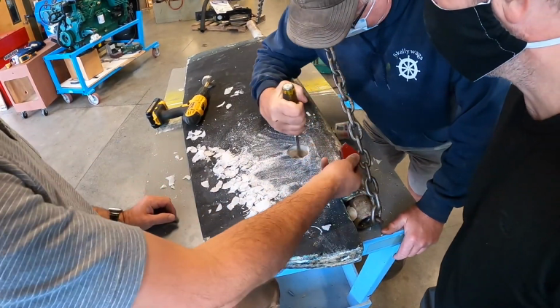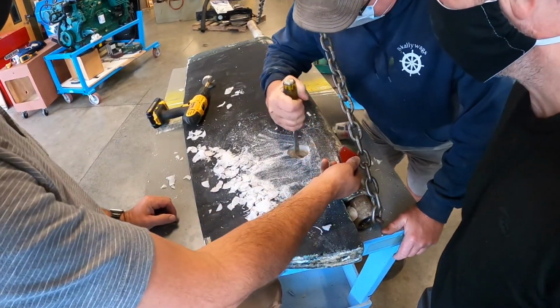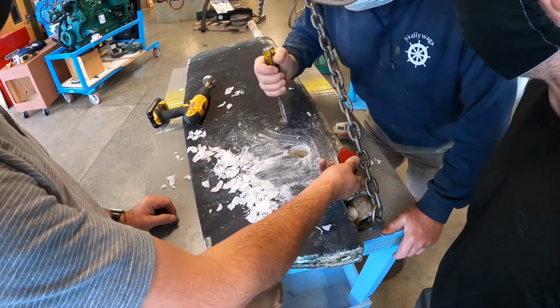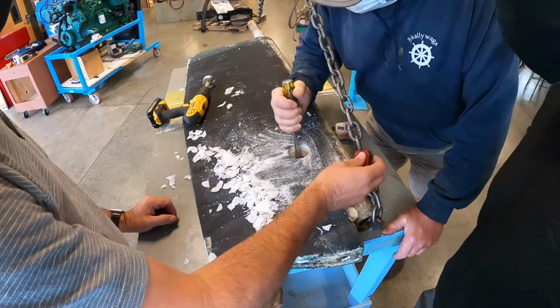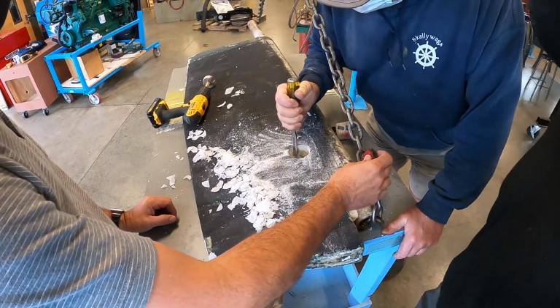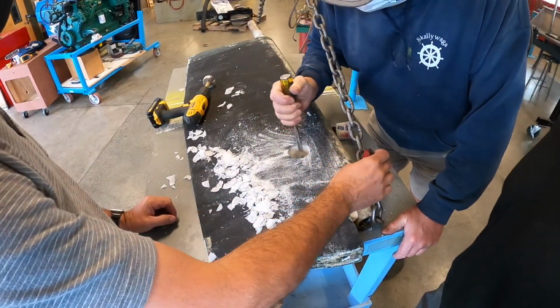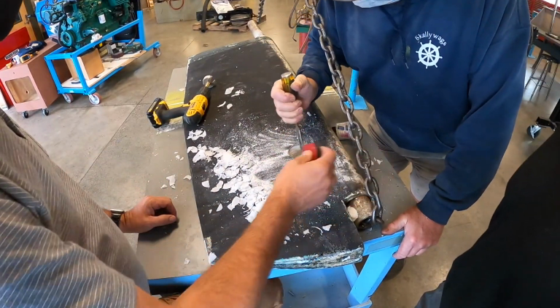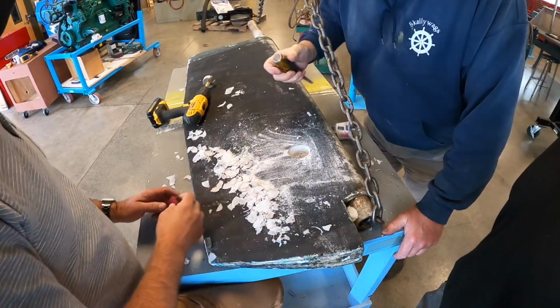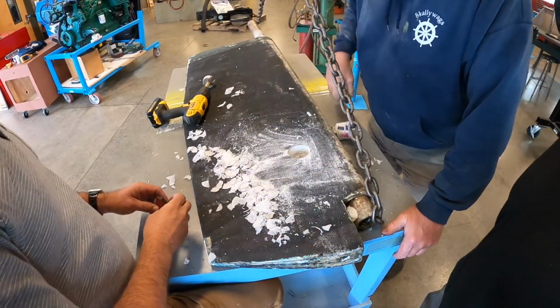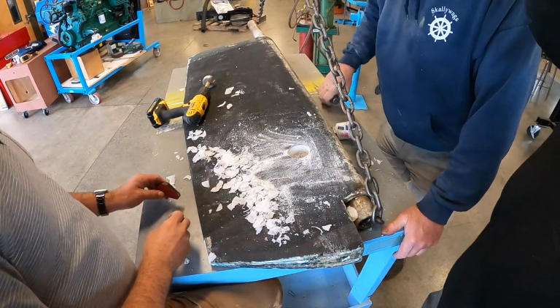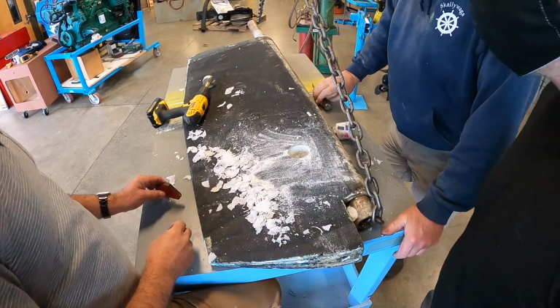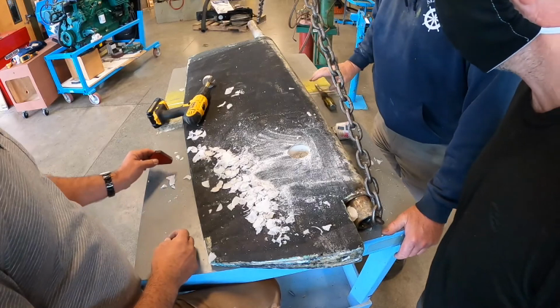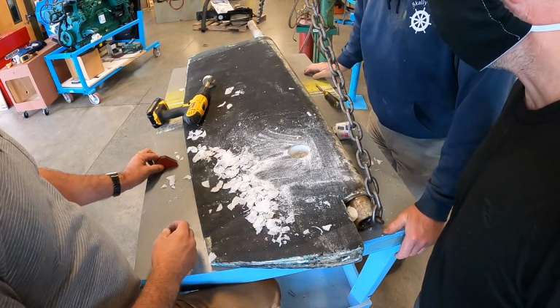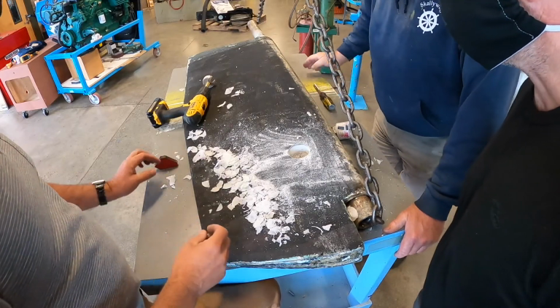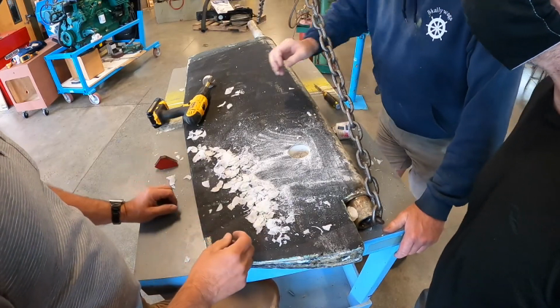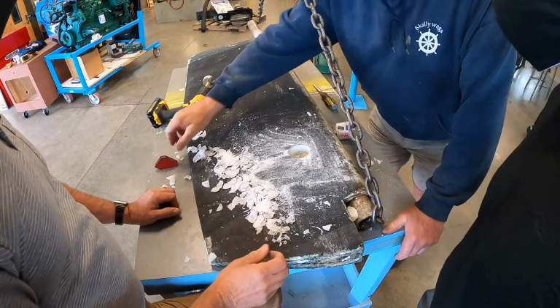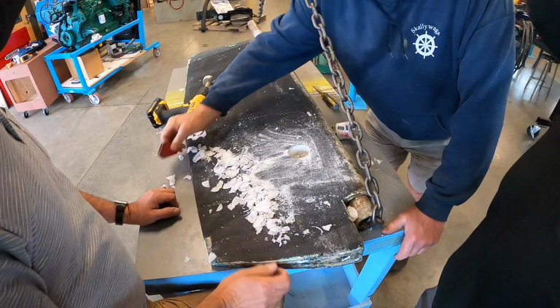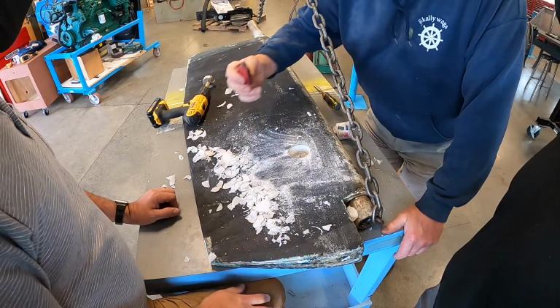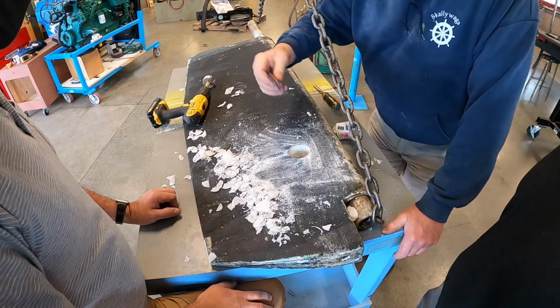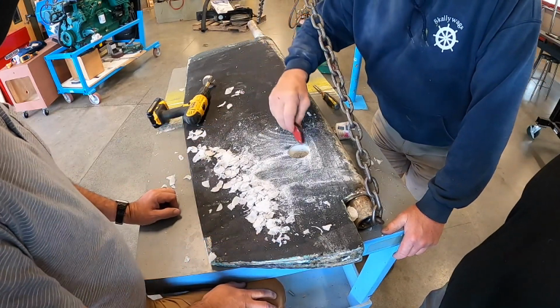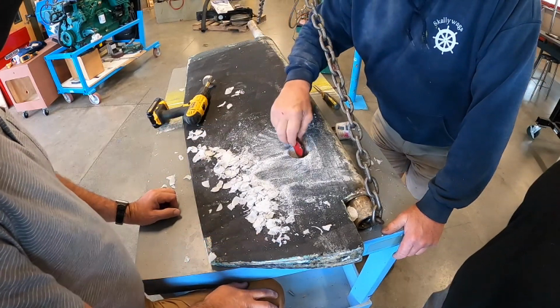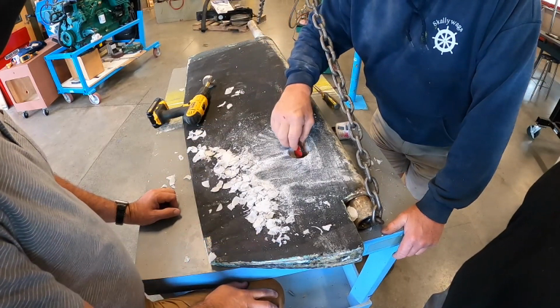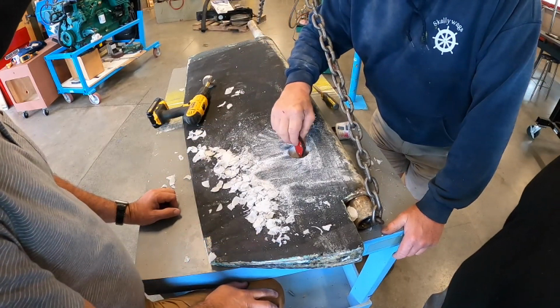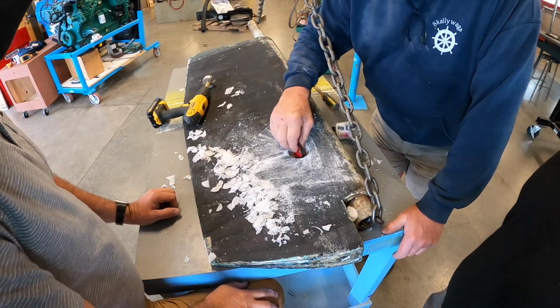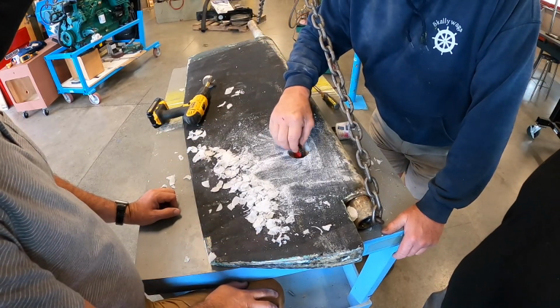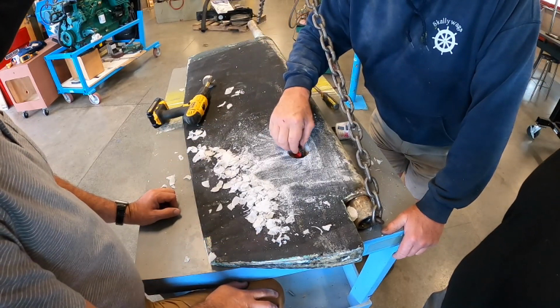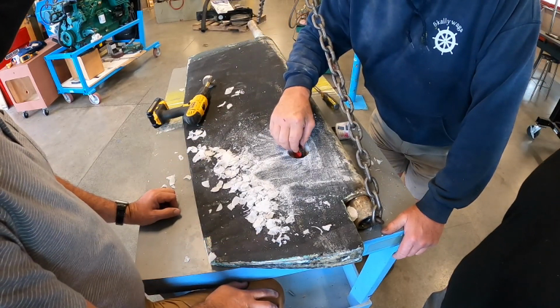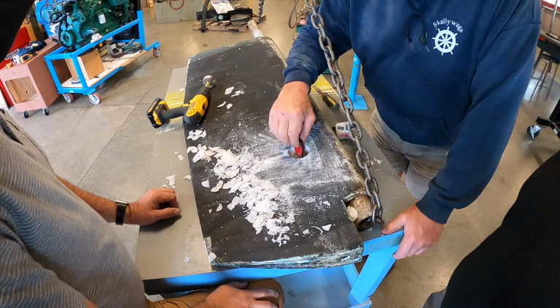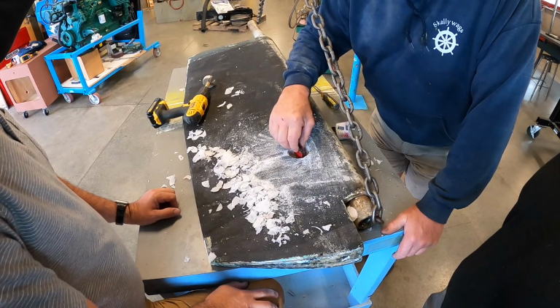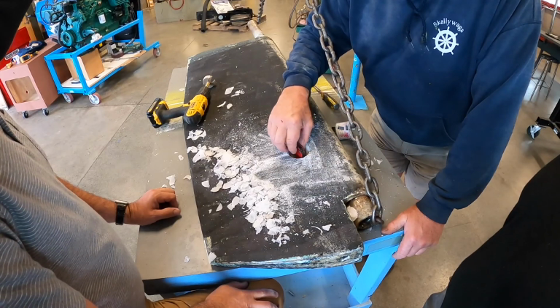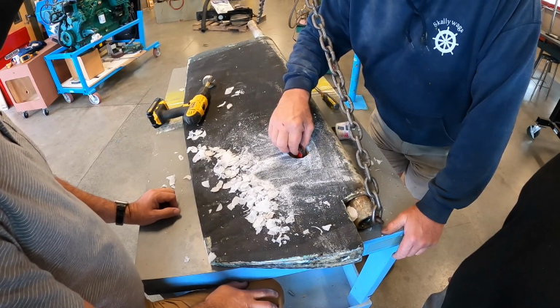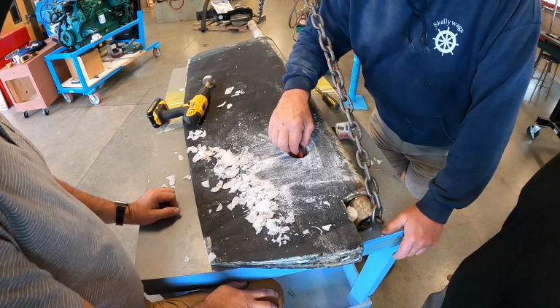So it's magnetic — or is it not magnetic? It is magnetic to some degree, just not strongly. Maybe low-grade stainless? Probably.